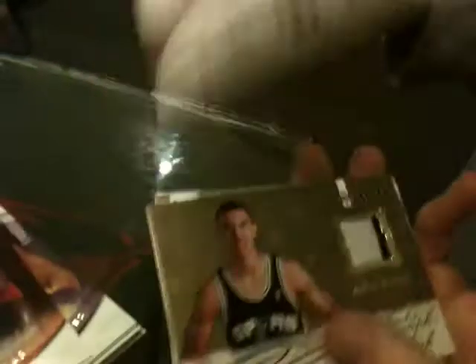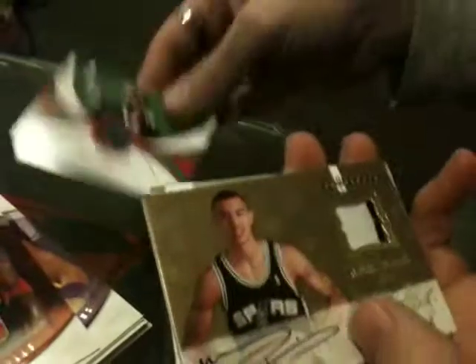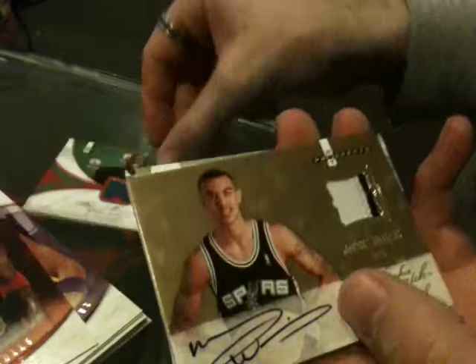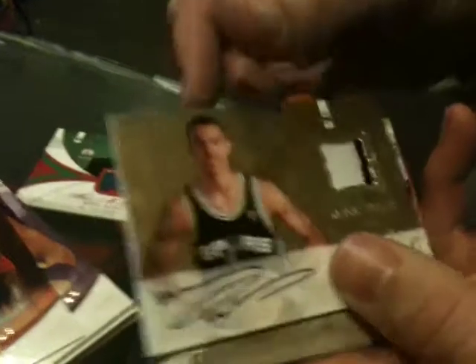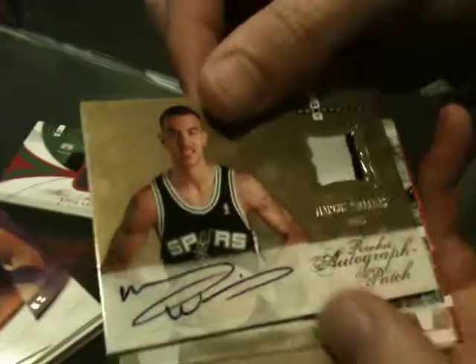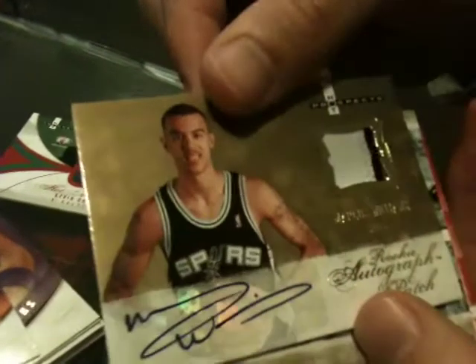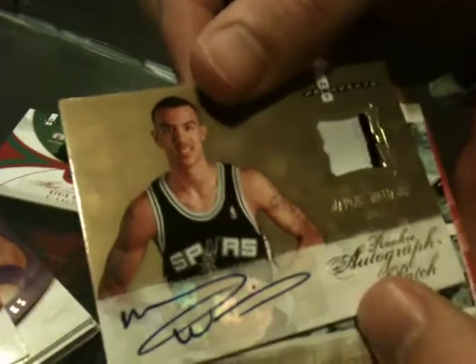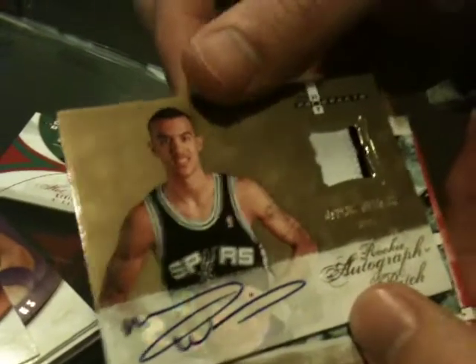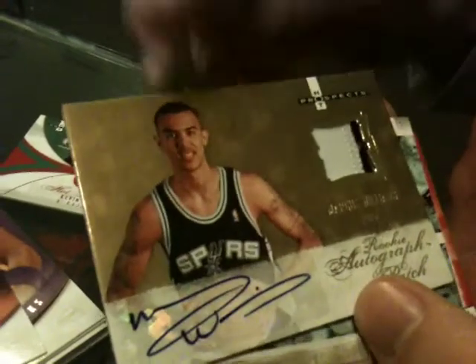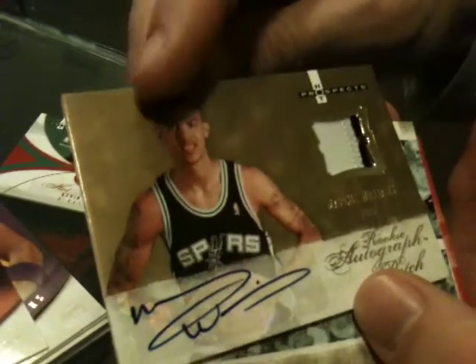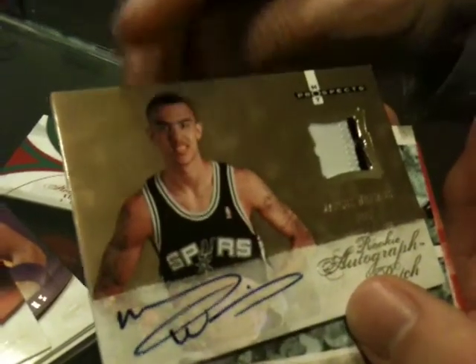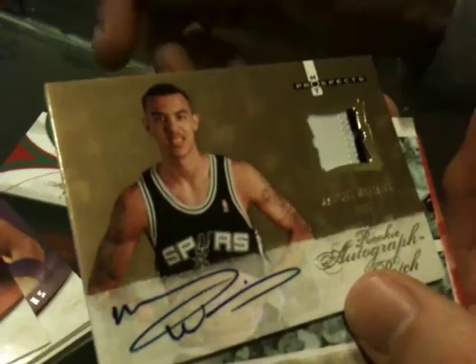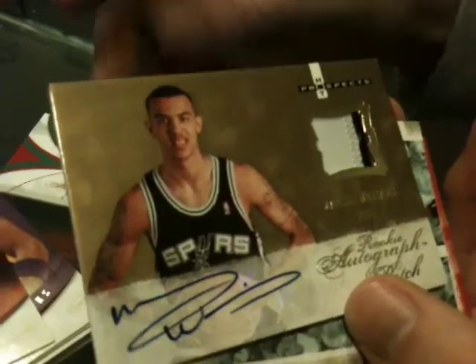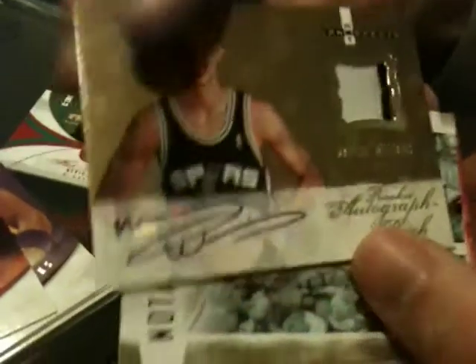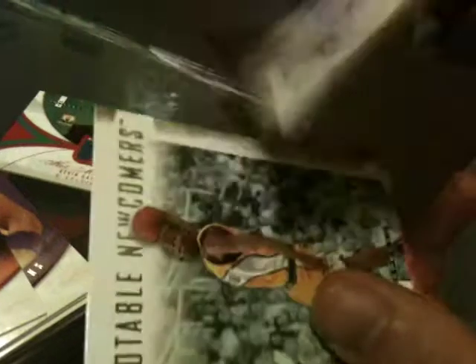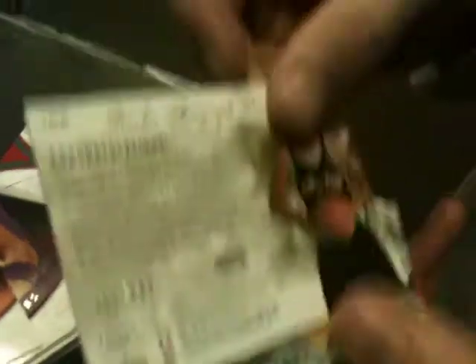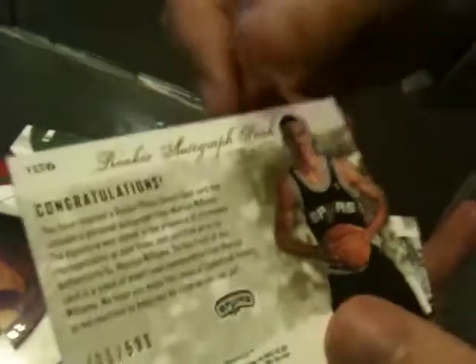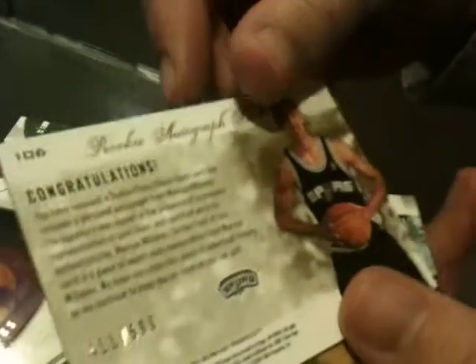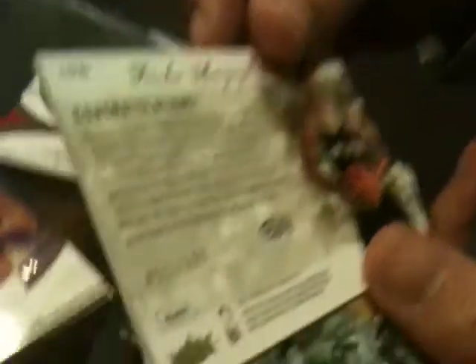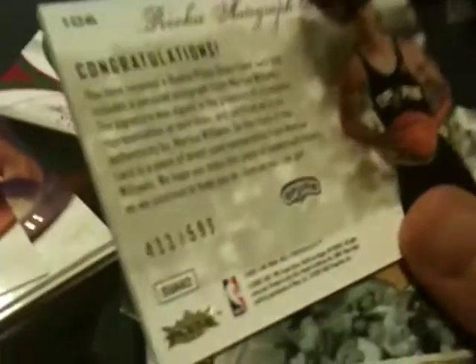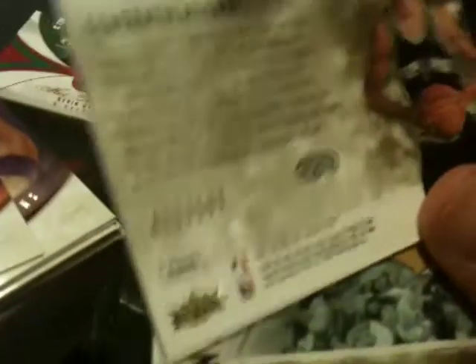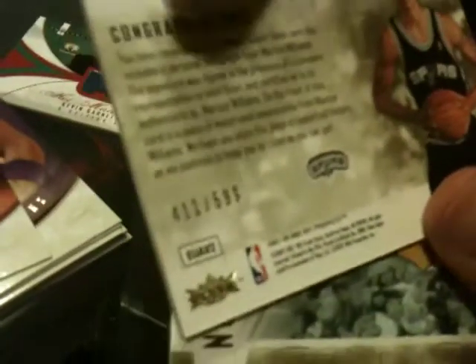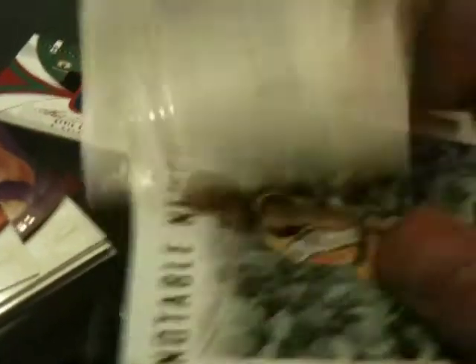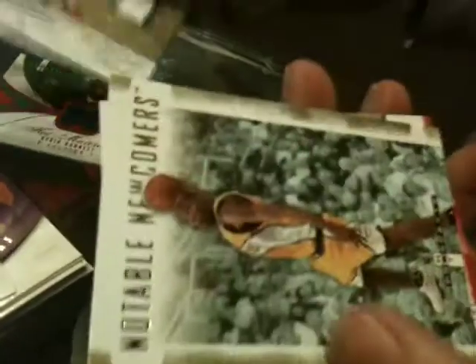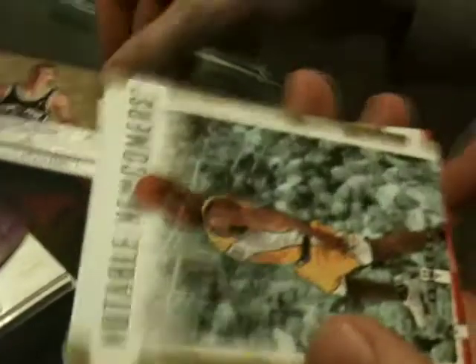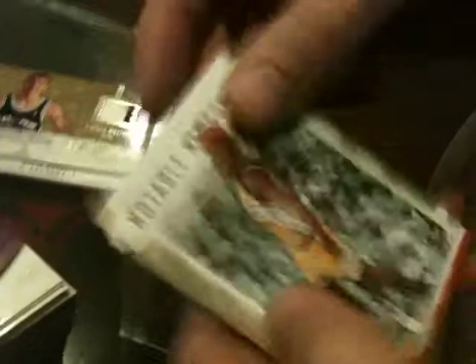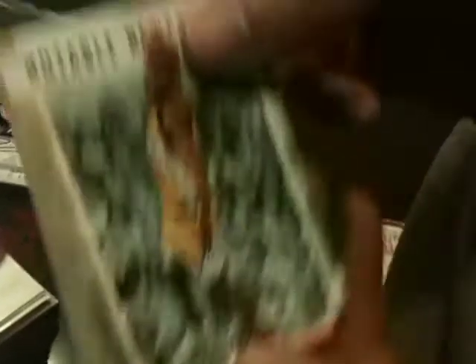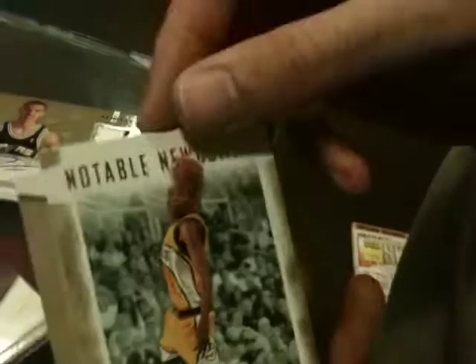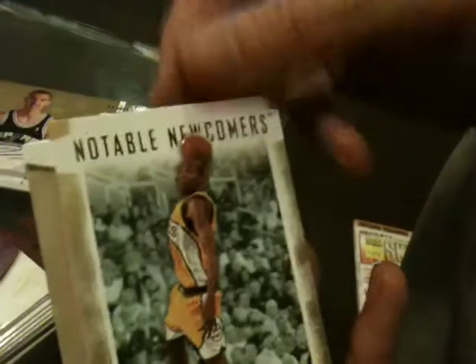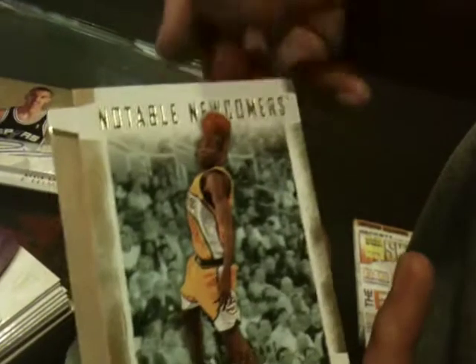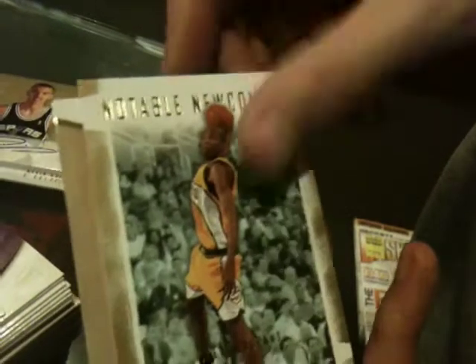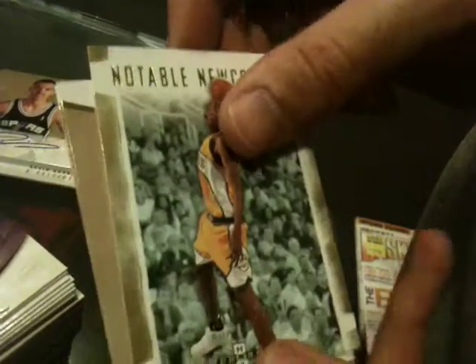Which was really nice. We got a rookie auto patch of Marcus Williams, which is numbered 411 of 599. We got a Notable Newcomers card of Kevin Durant.